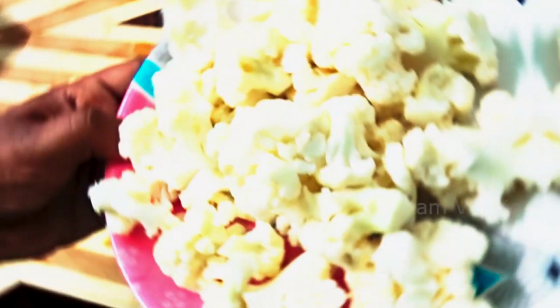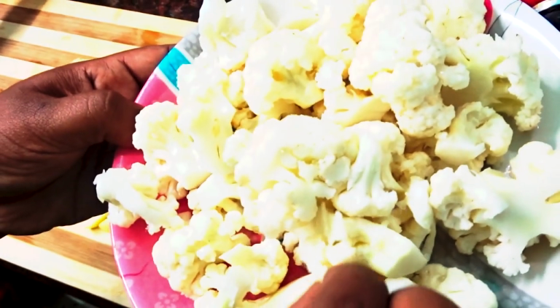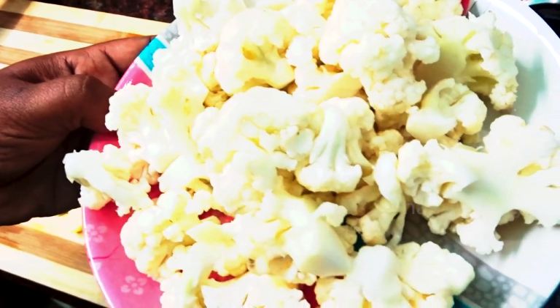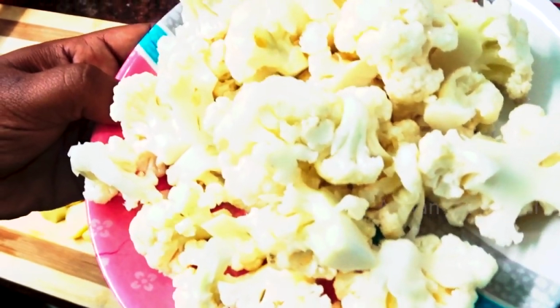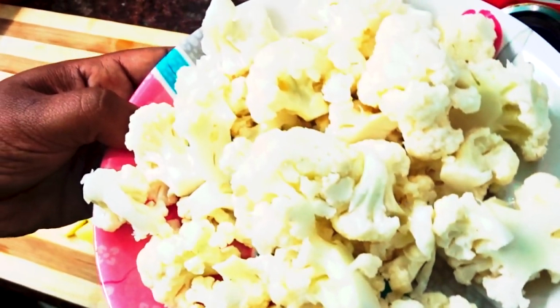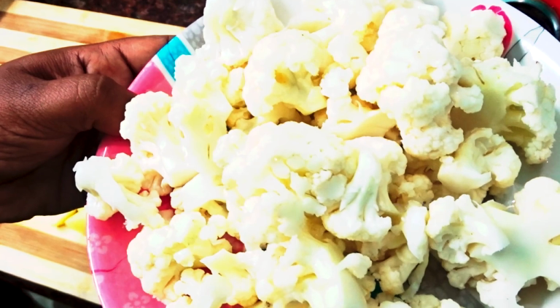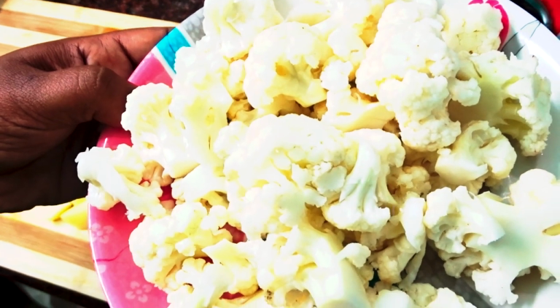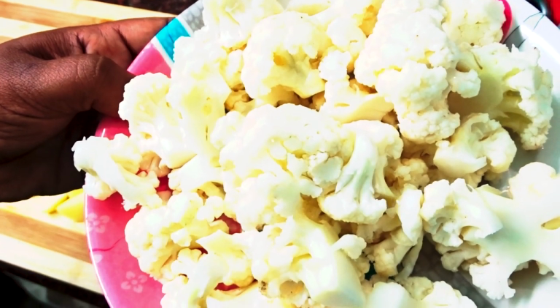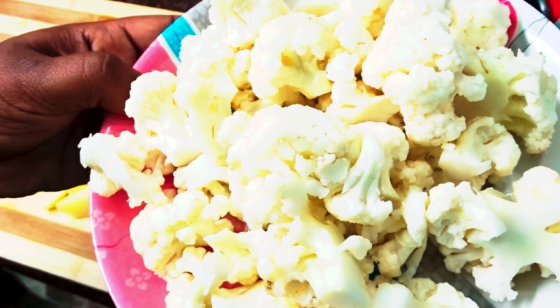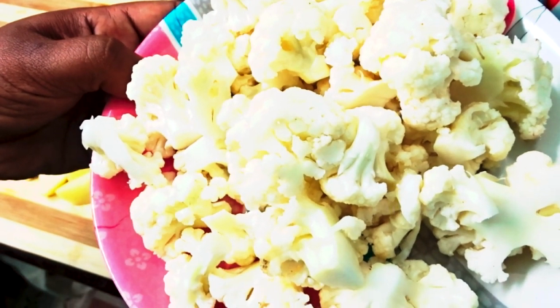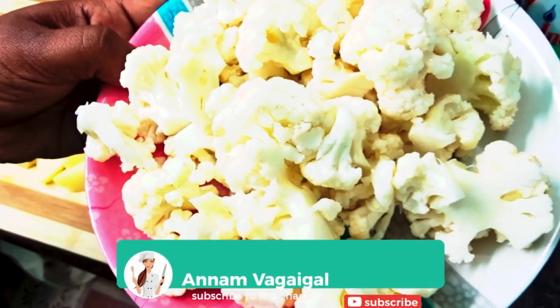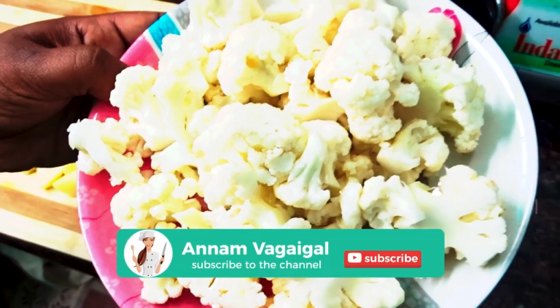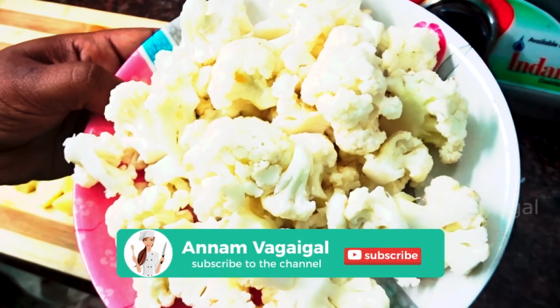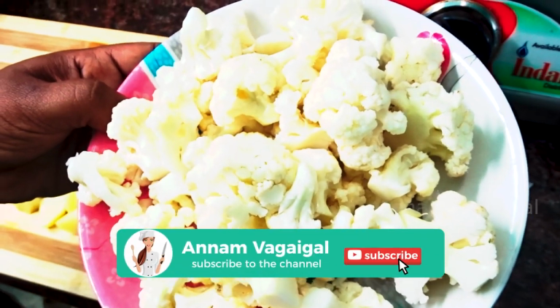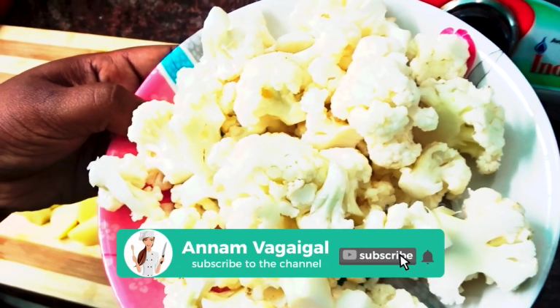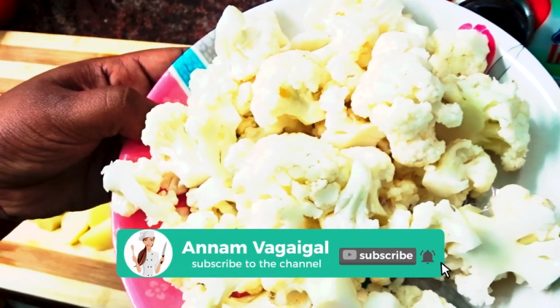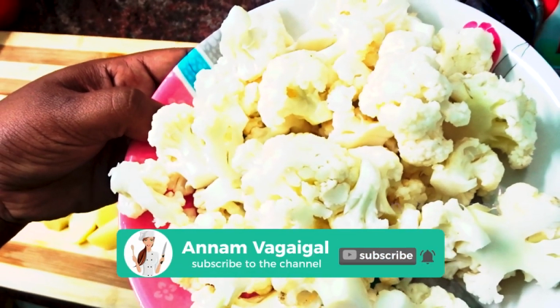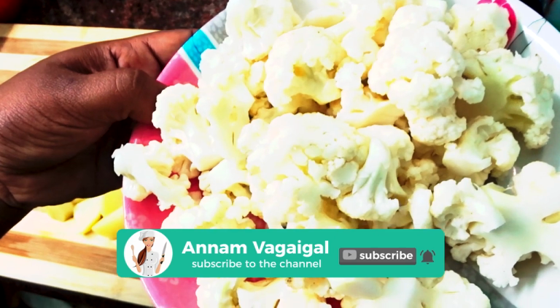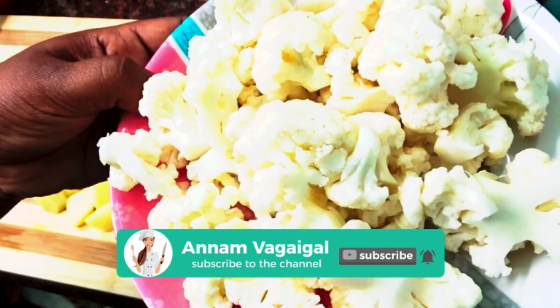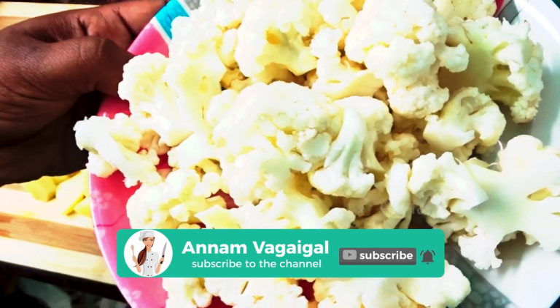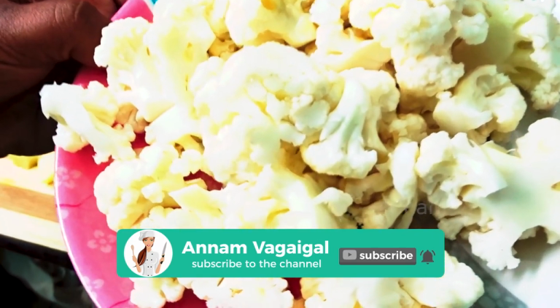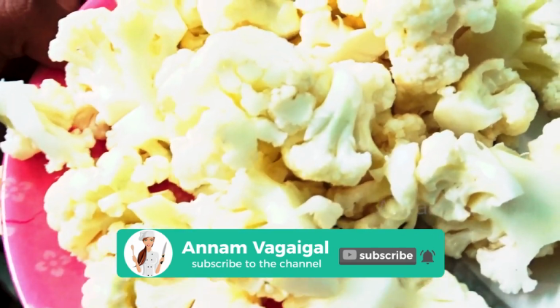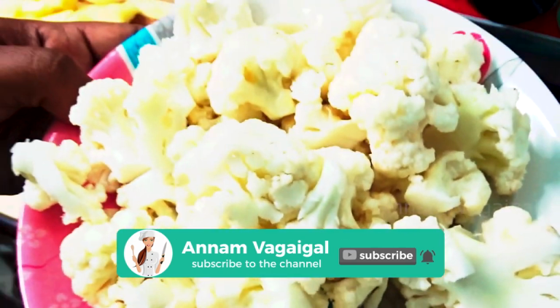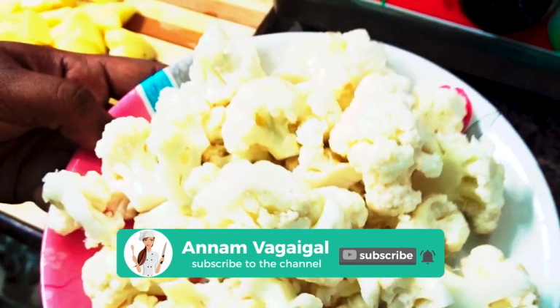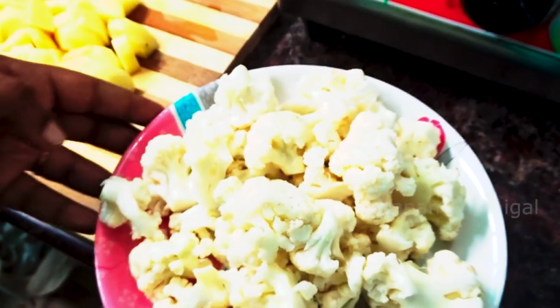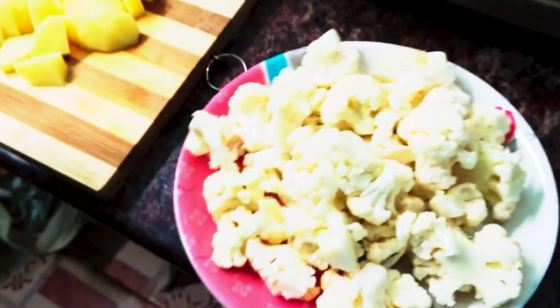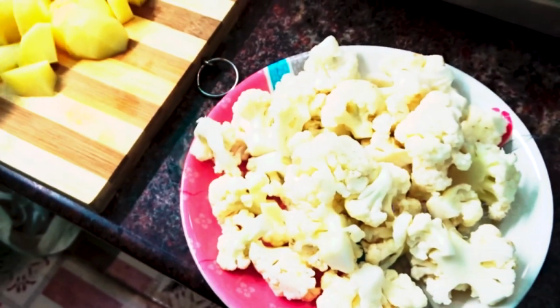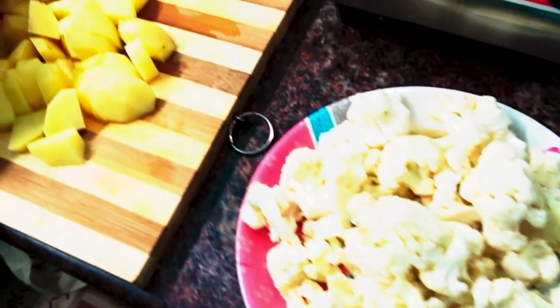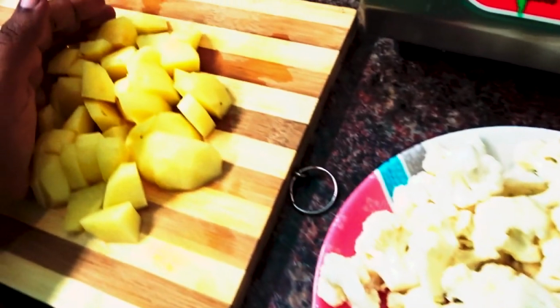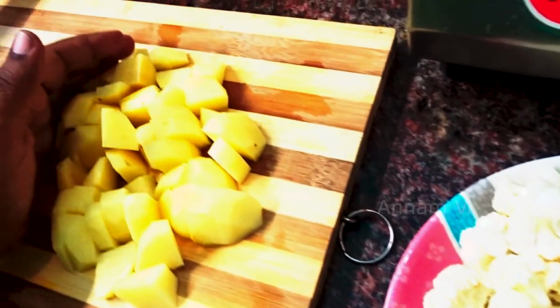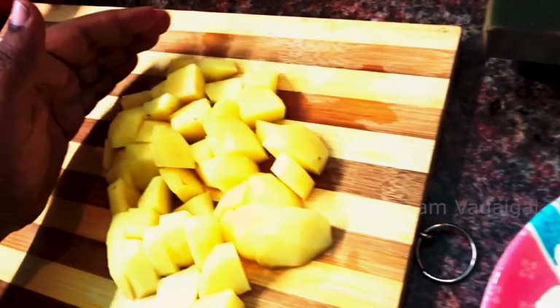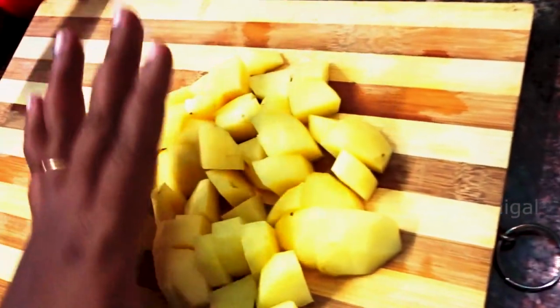We have to clean the cauliflower. We are cut and cut the potatoes.